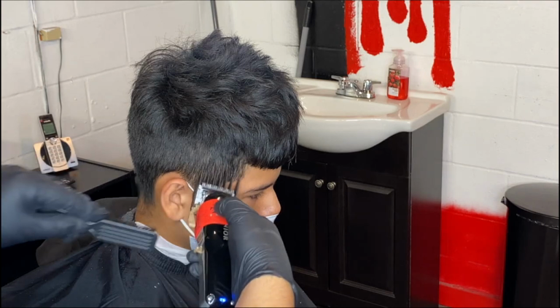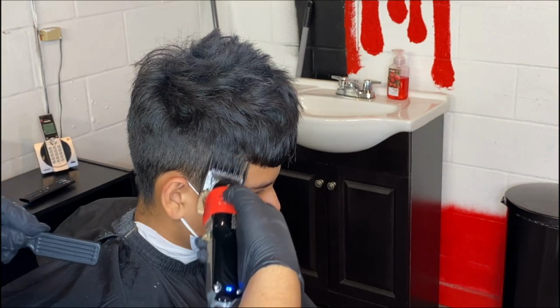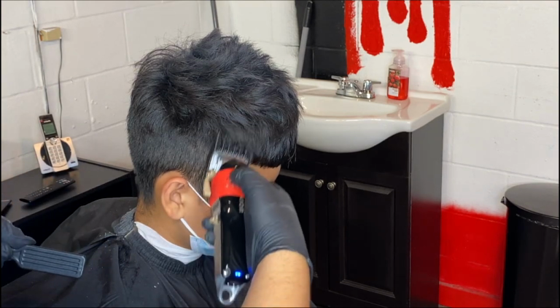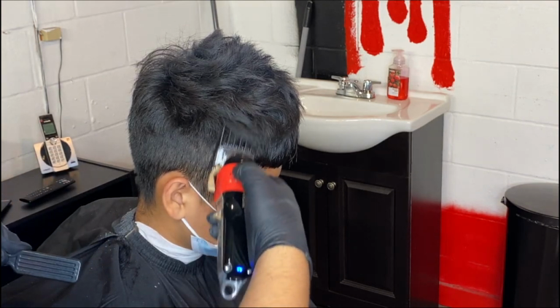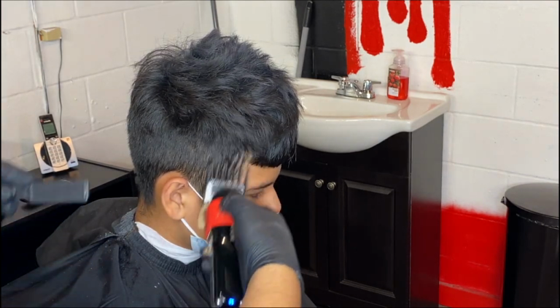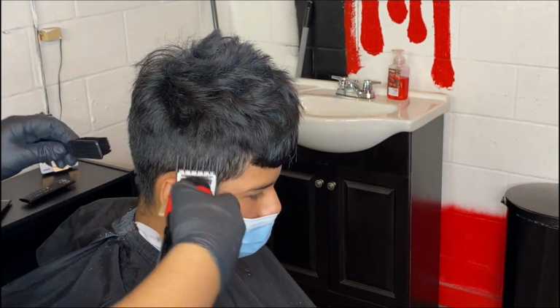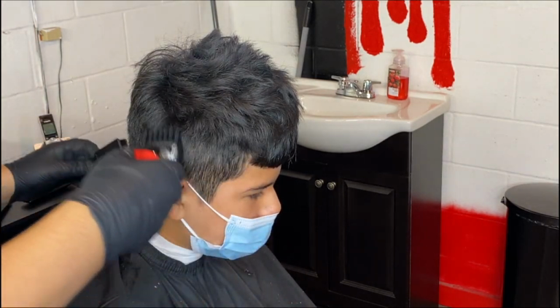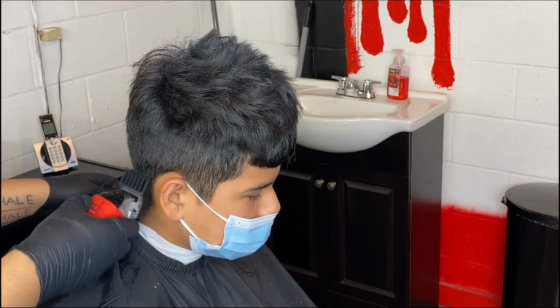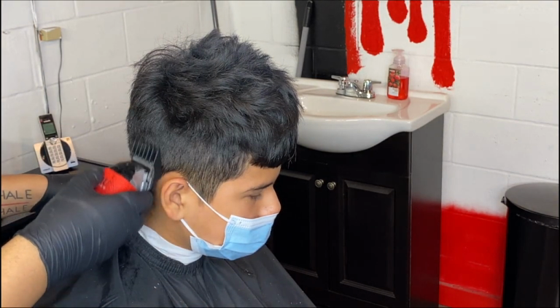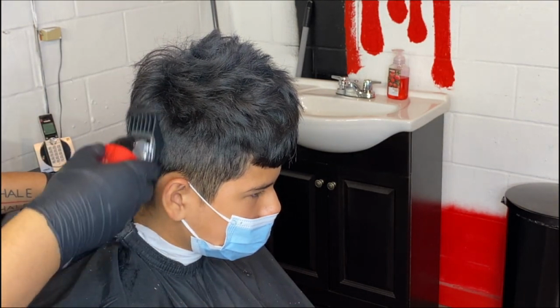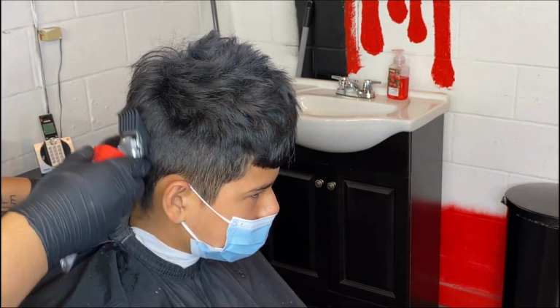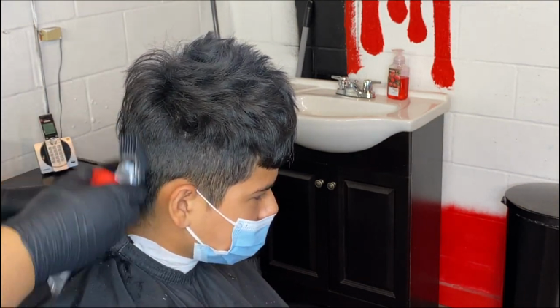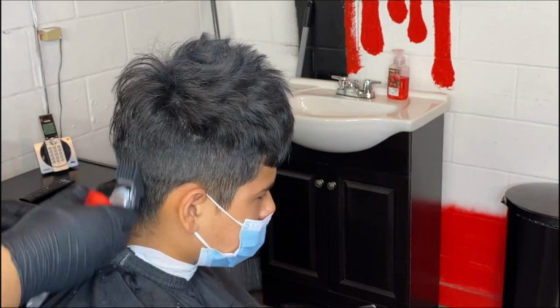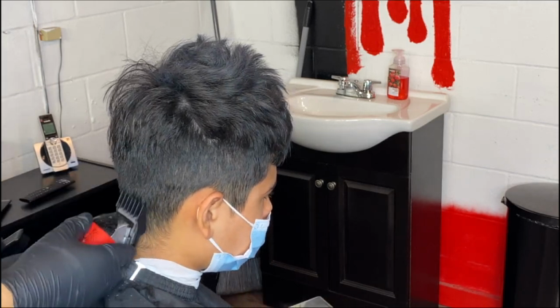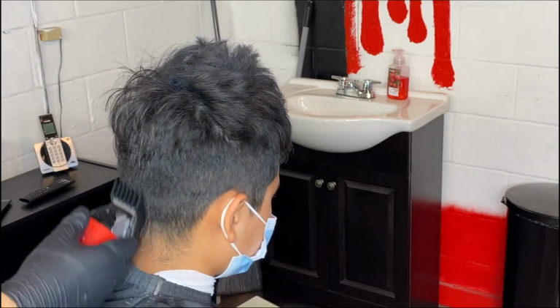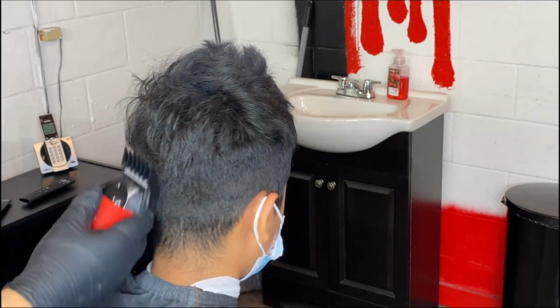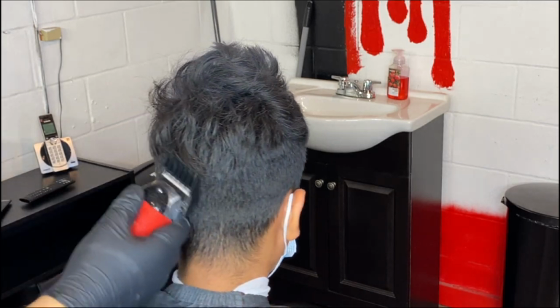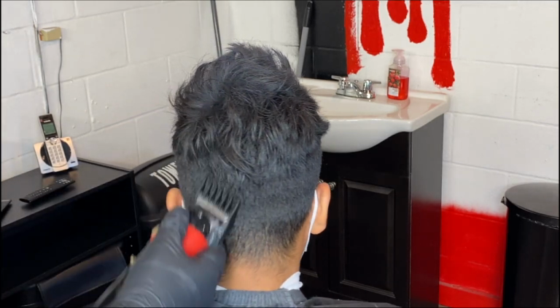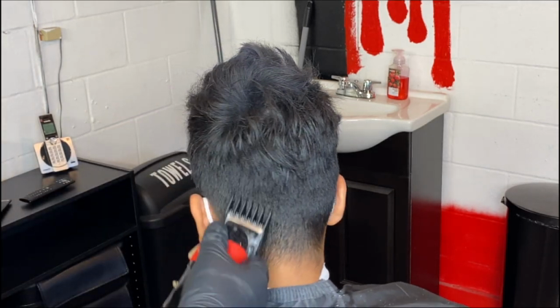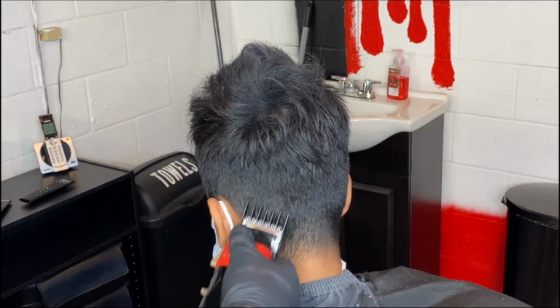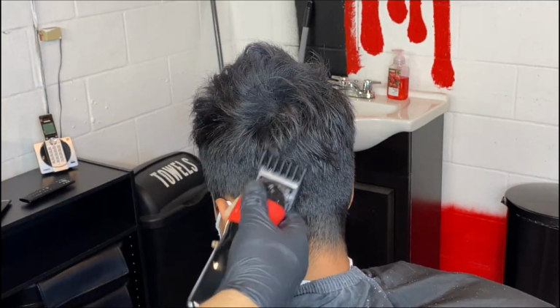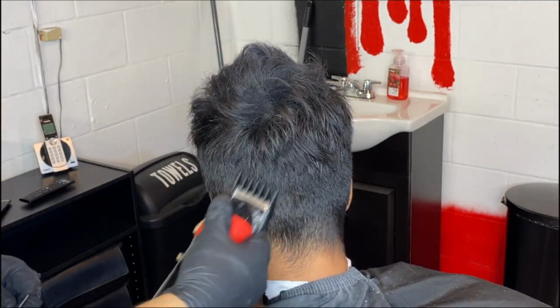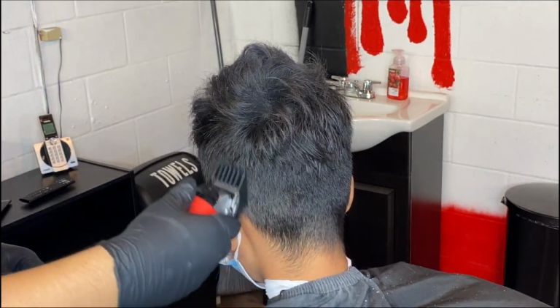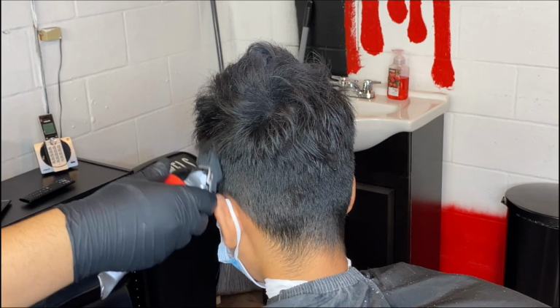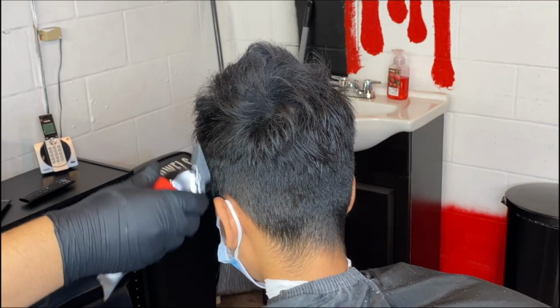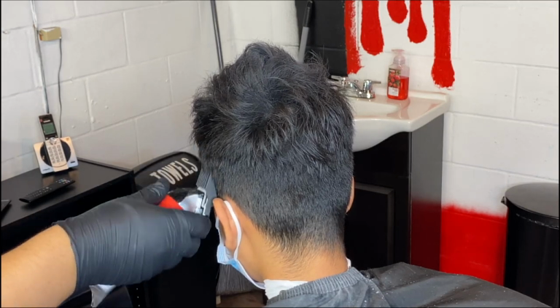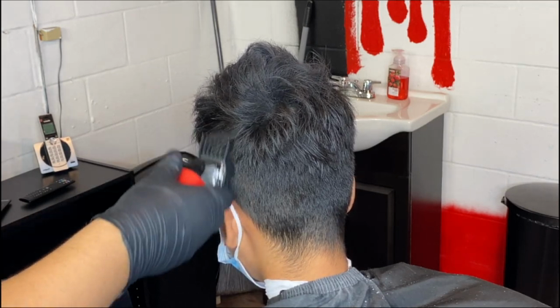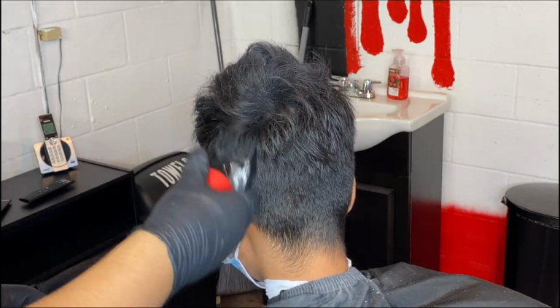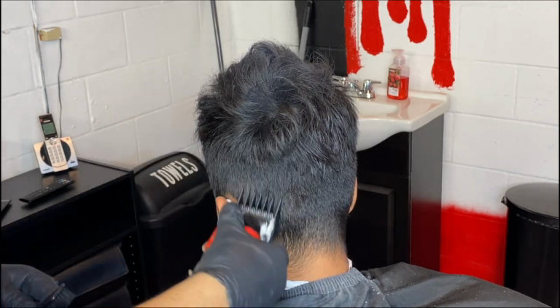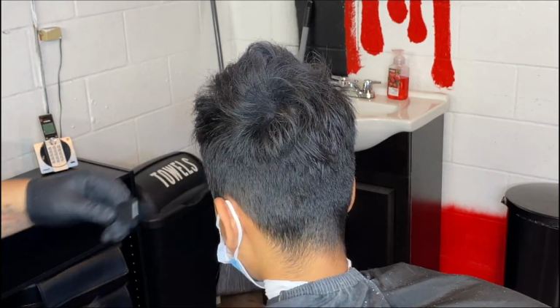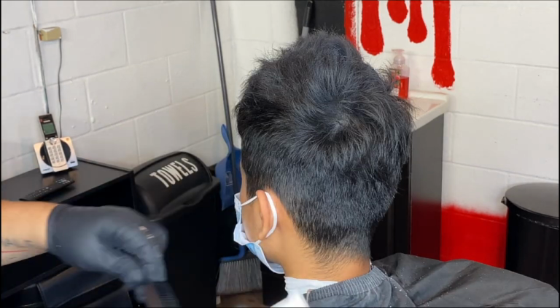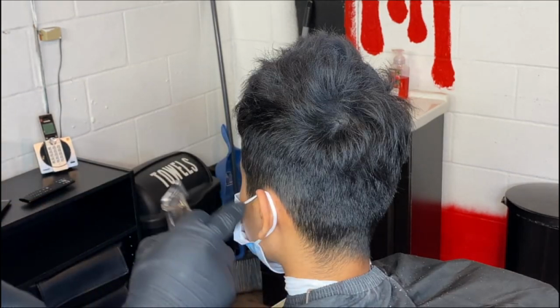The number two guard is perfect for this in any situation. It allows you to blend in pretty easy into the top bulk to connect the top with this guard. And when you come back with your shears, it'll blend in pretty nicely.